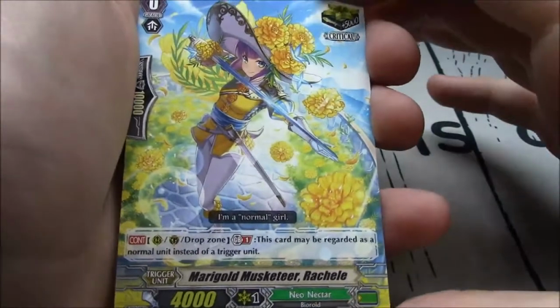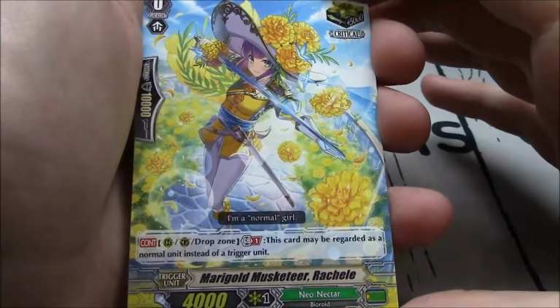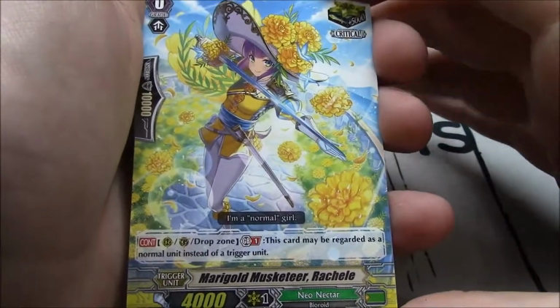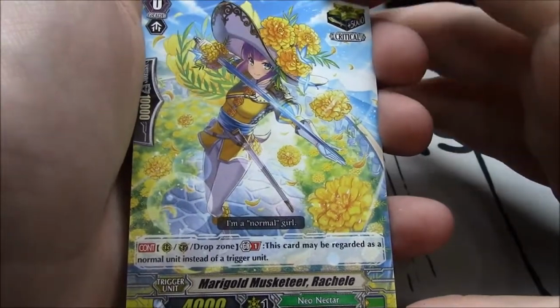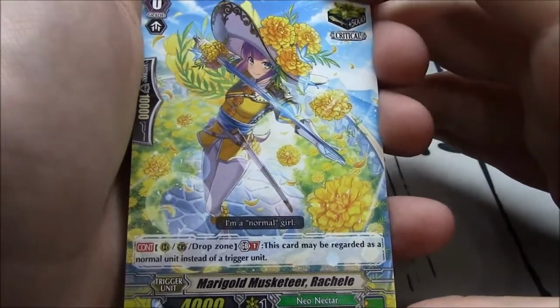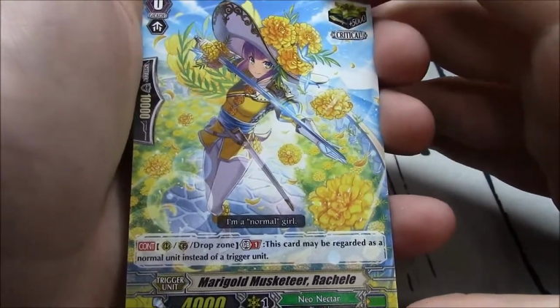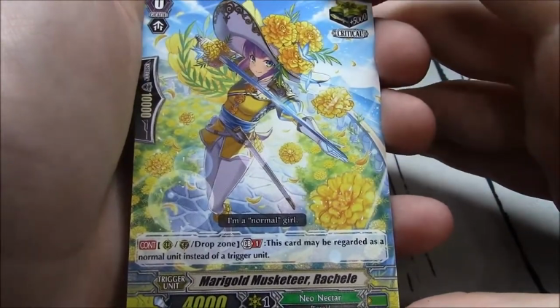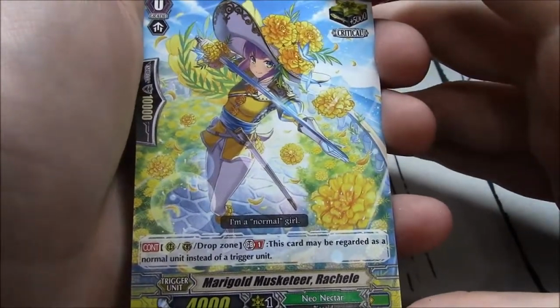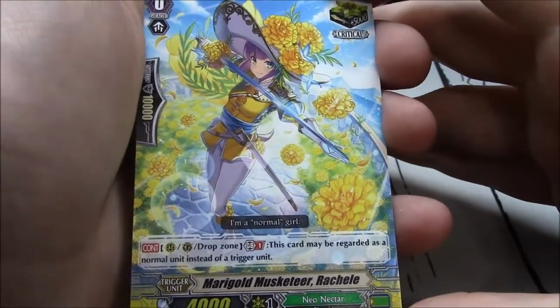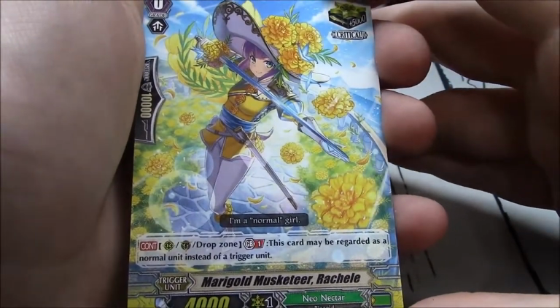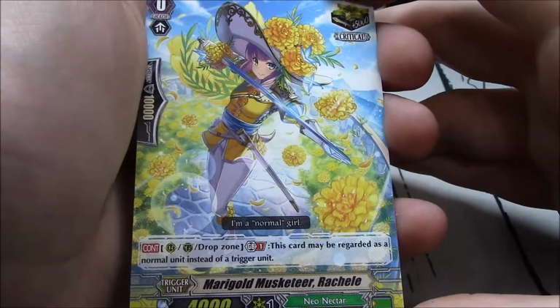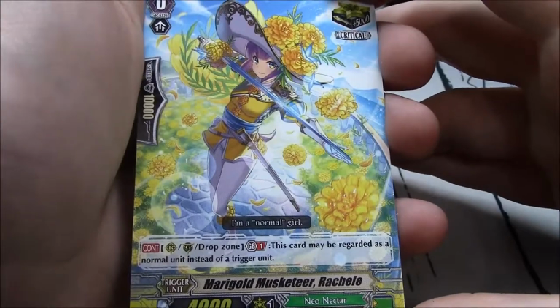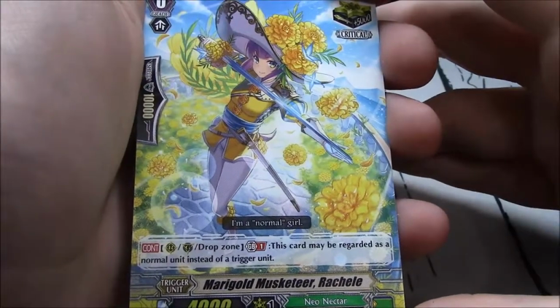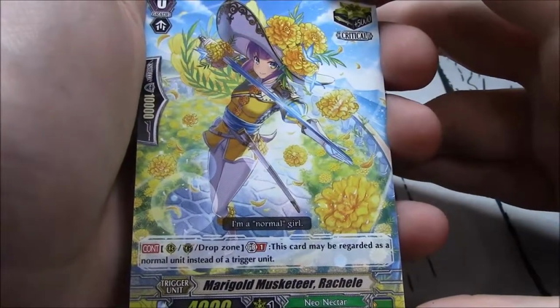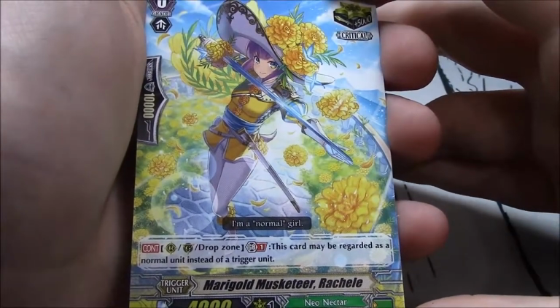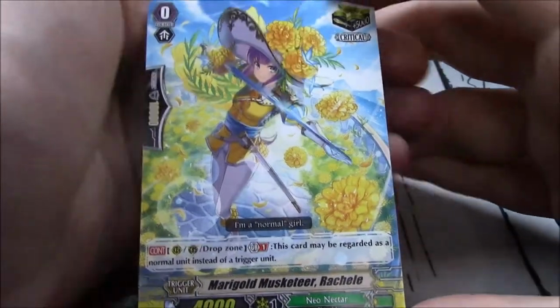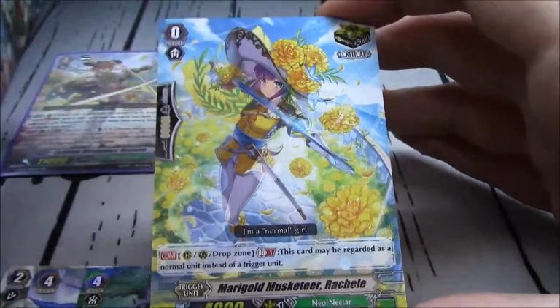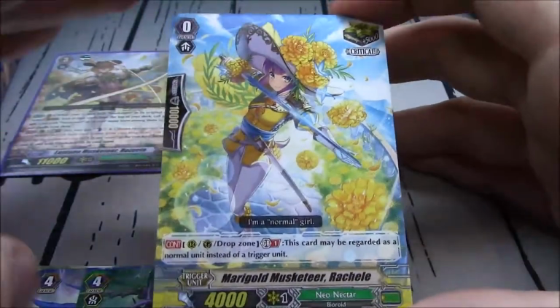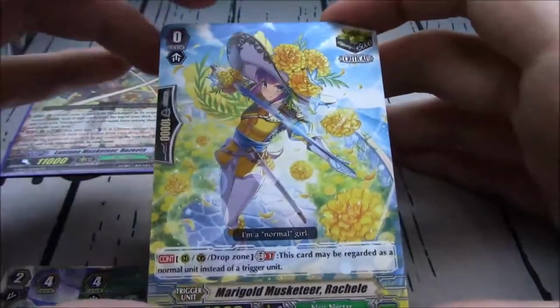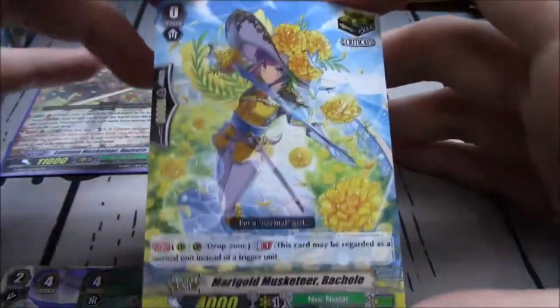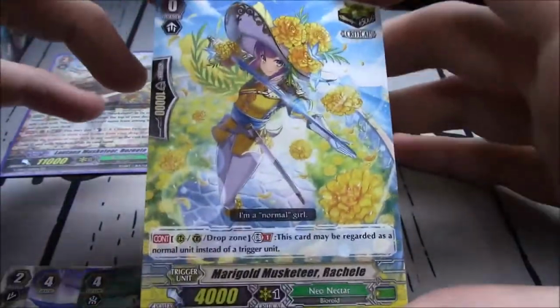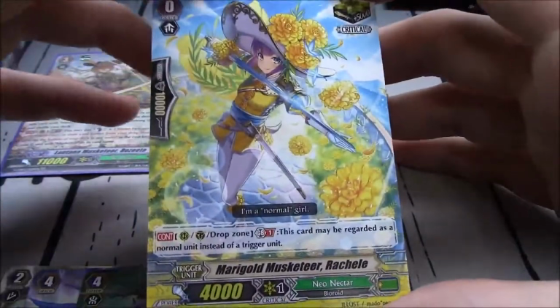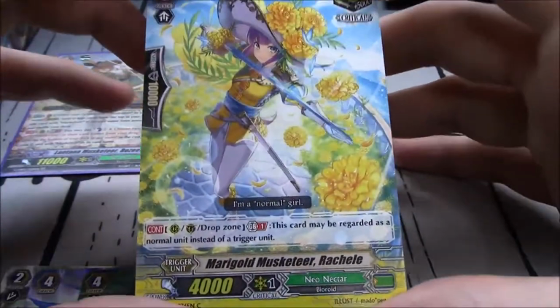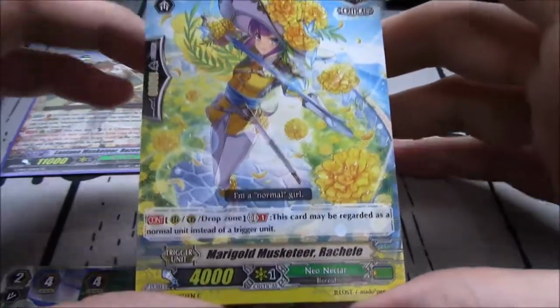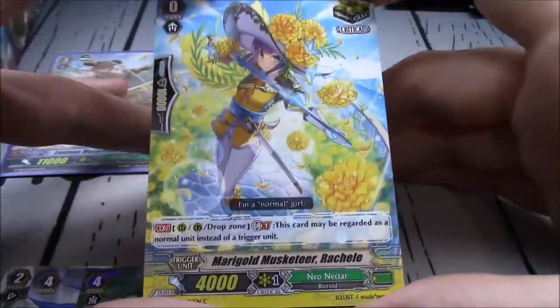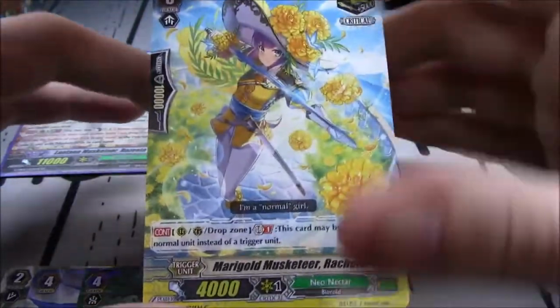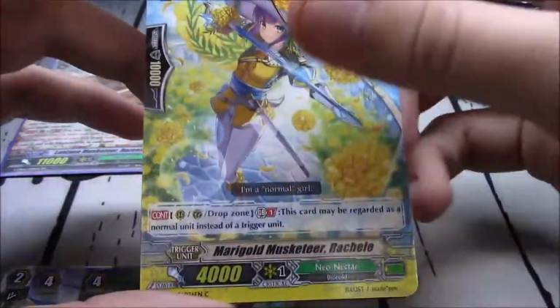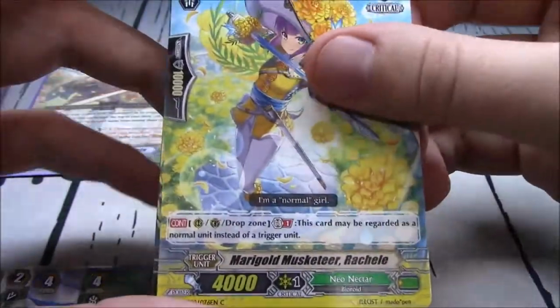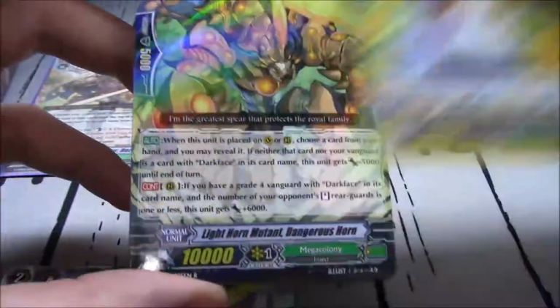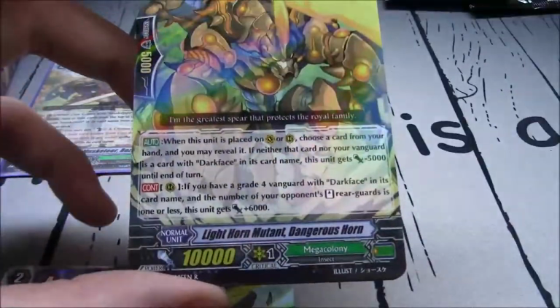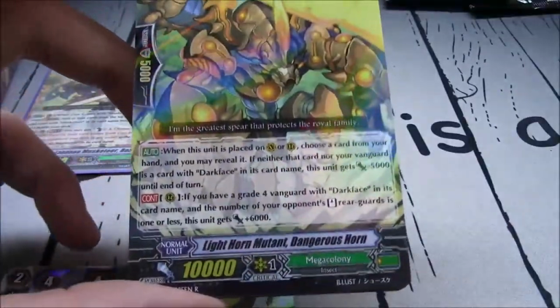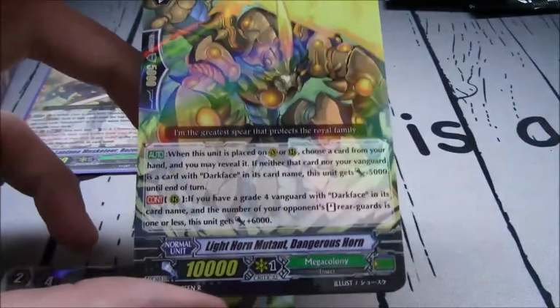Marigold Musketeer Rachel. Vanguard, rearguard, or drop zone. GB1 — this card may be regarded as a normal unit instead of a trigger unit. So with Elizabeth, you can end up returning five triggers — four crits and stand. It's perfect.